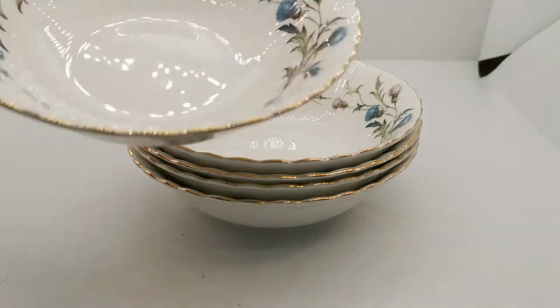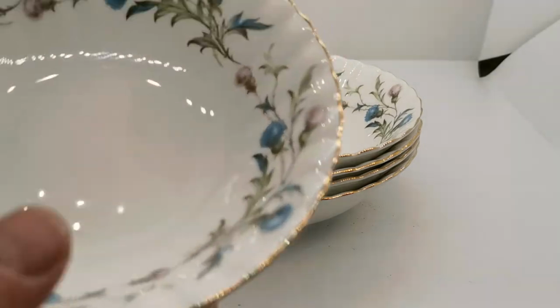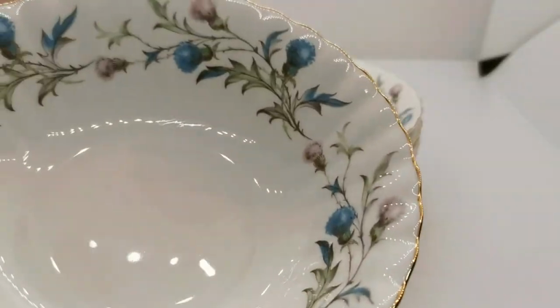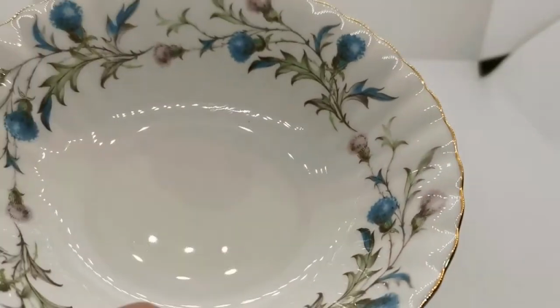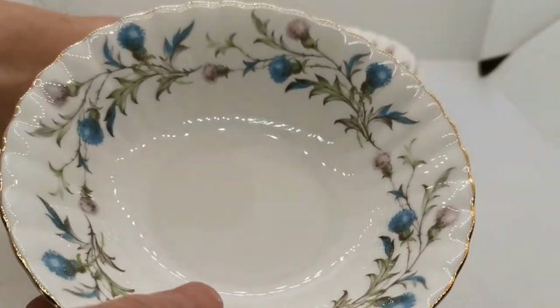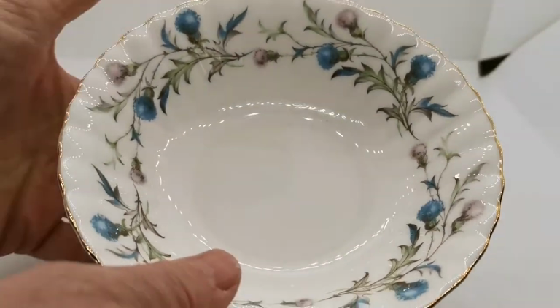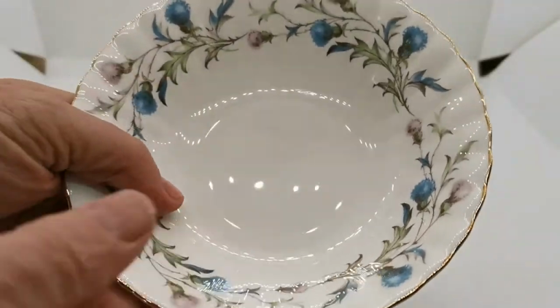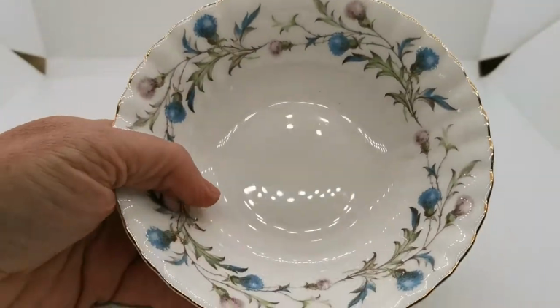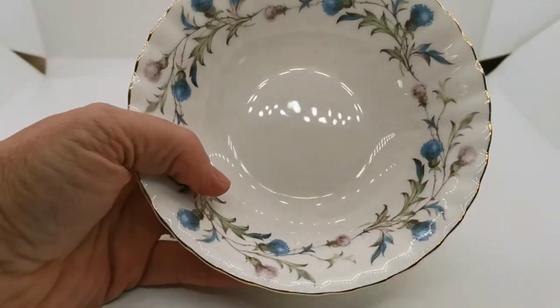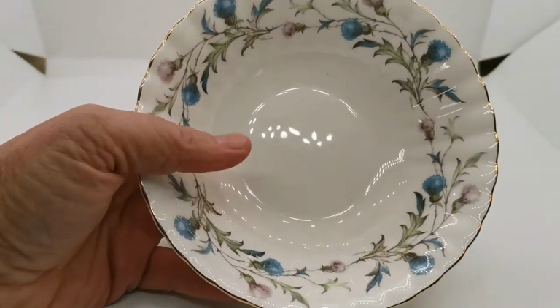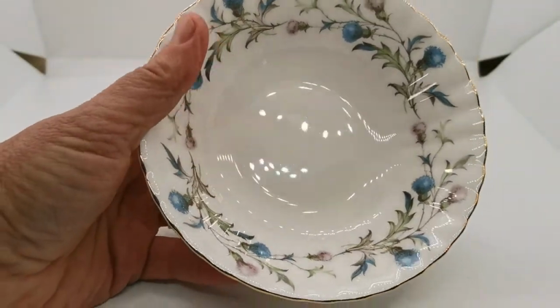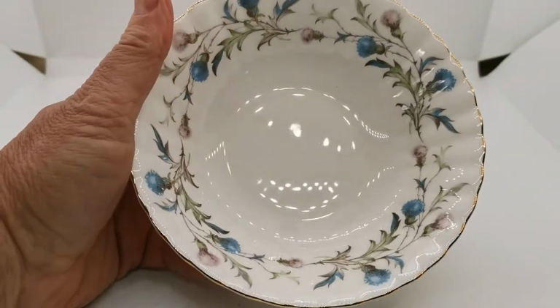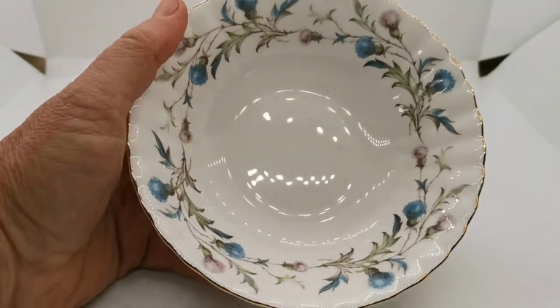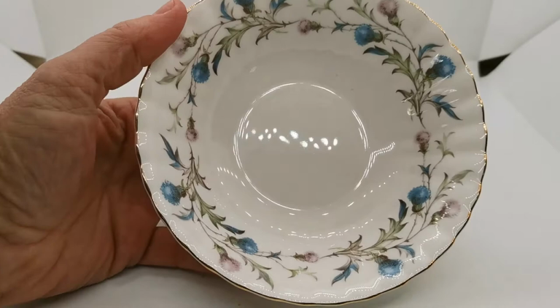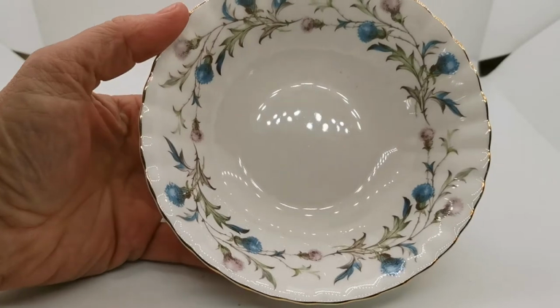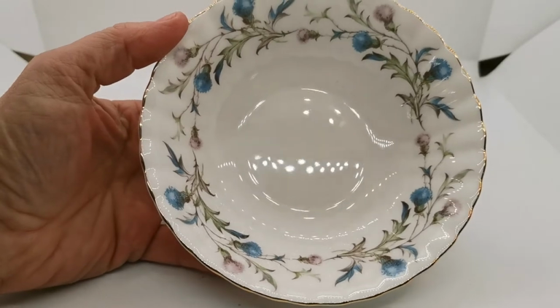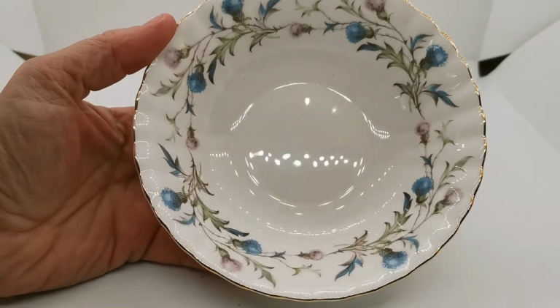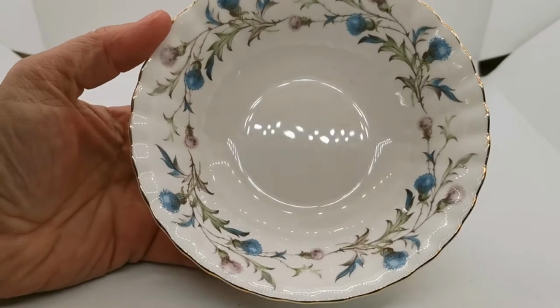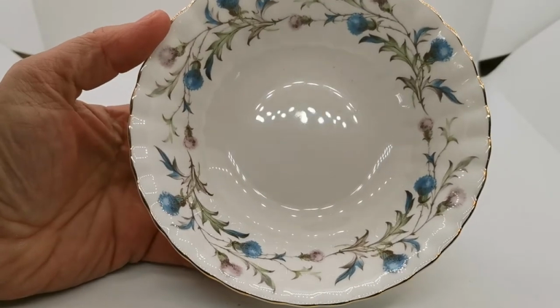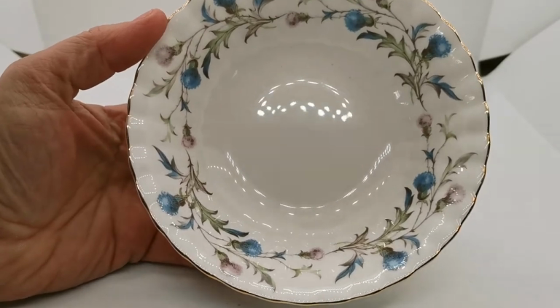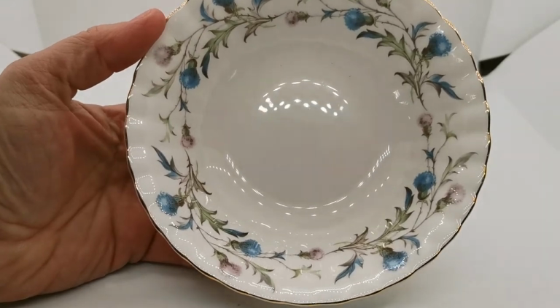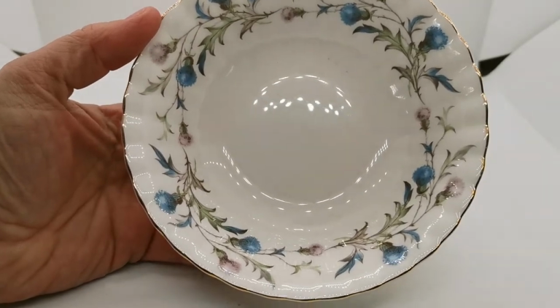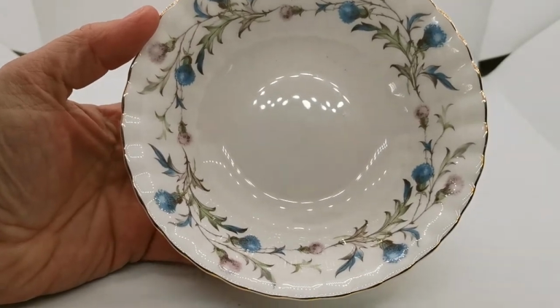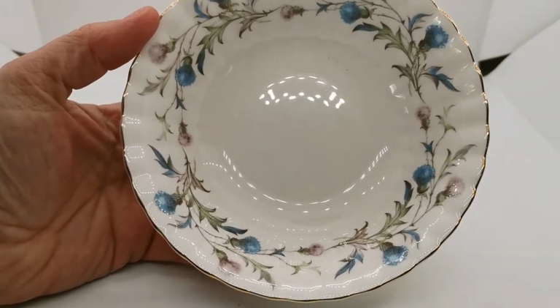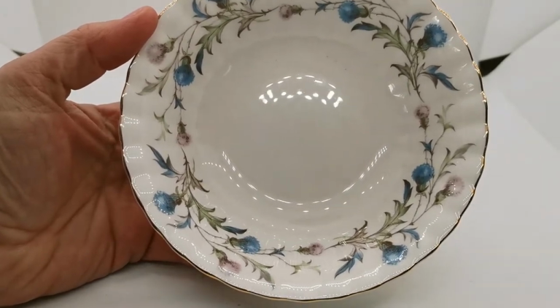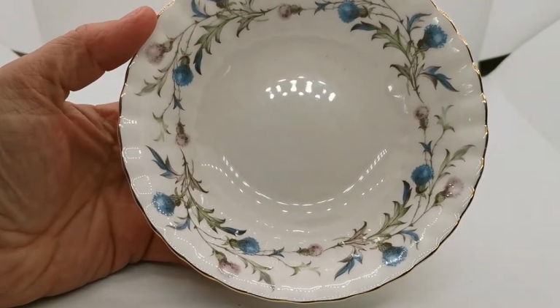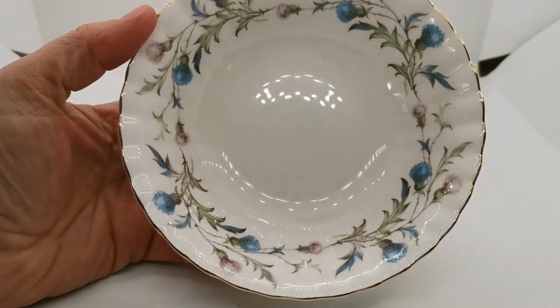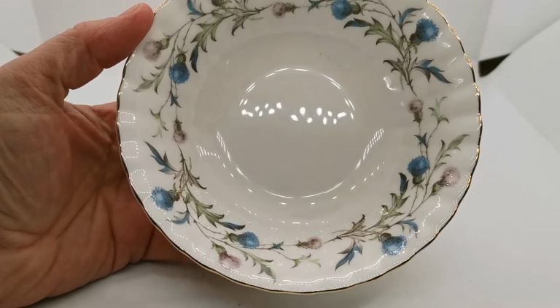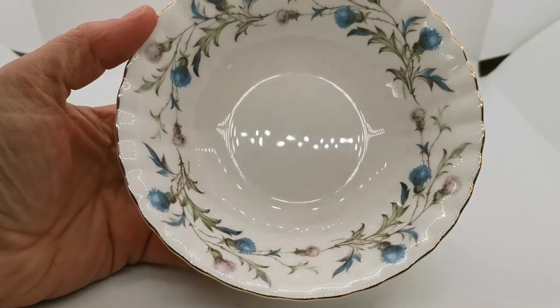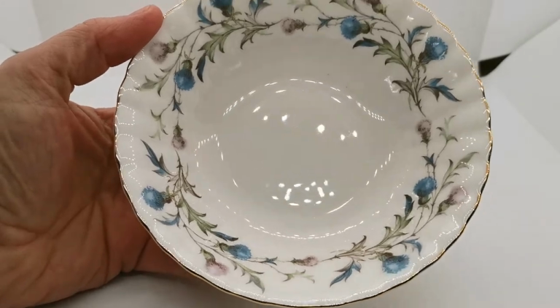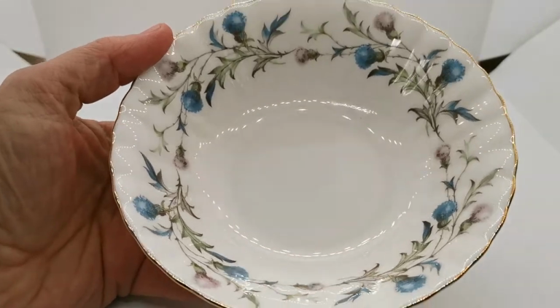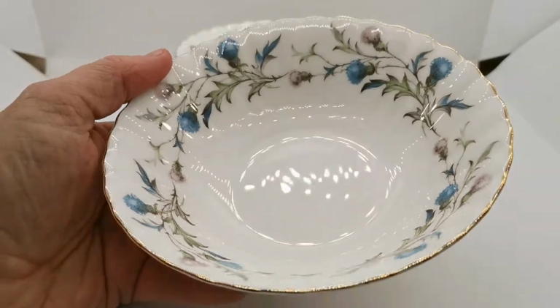The measurements are going to be on the website in the description below. The pattern here is Brigadoon. These were manufactured by Royal Albert during the period of 1963 through to 2001.